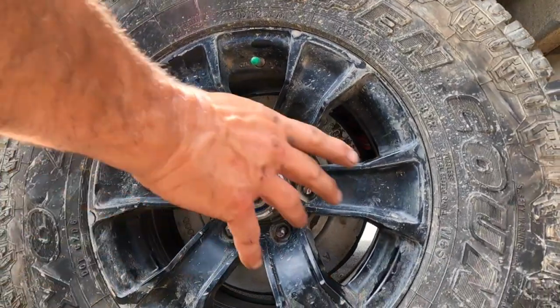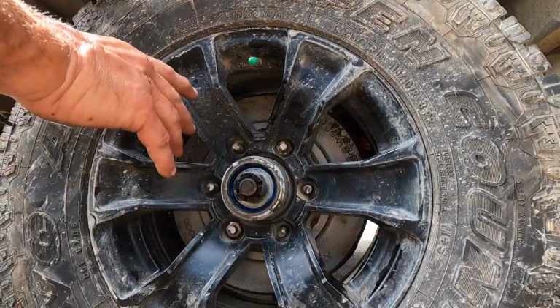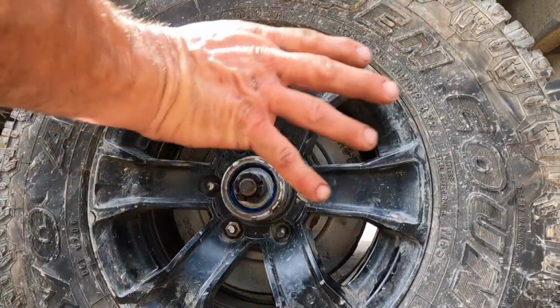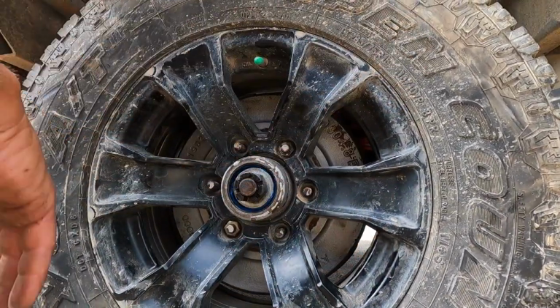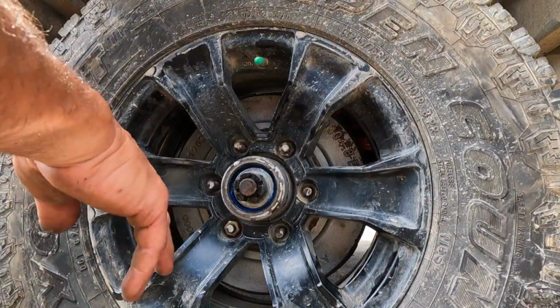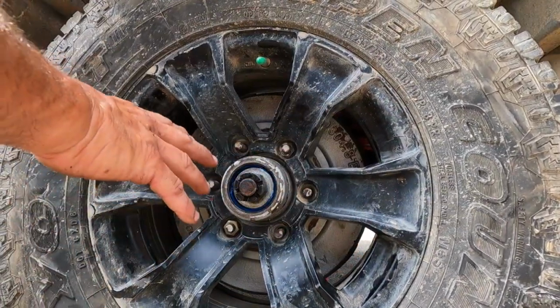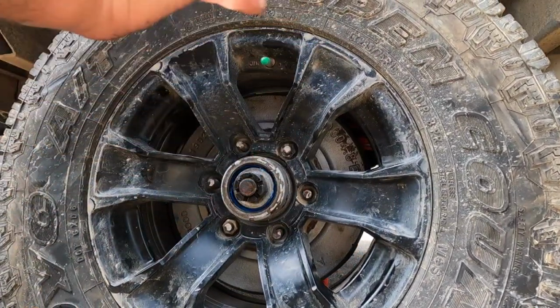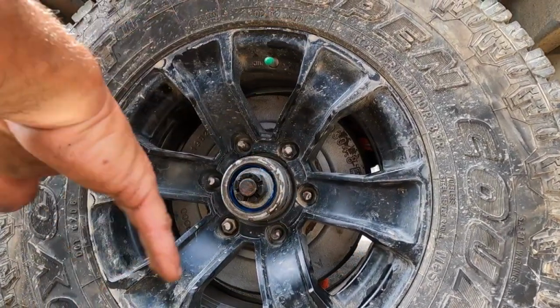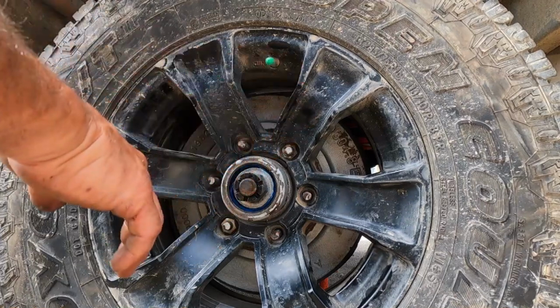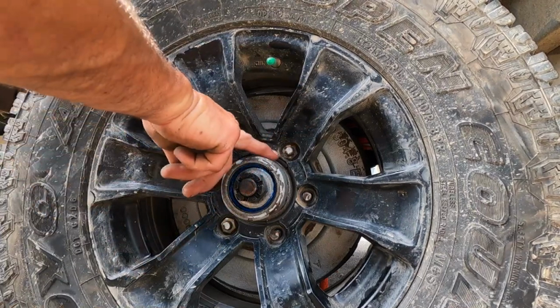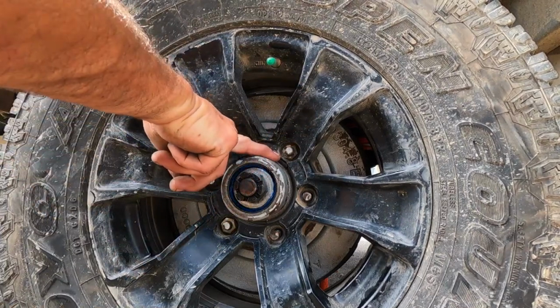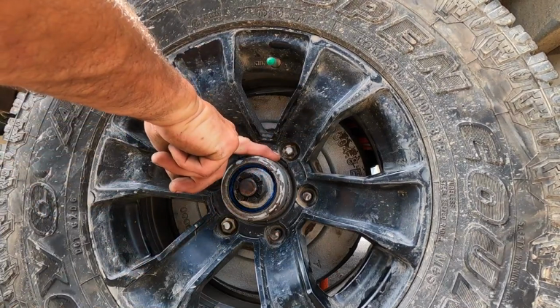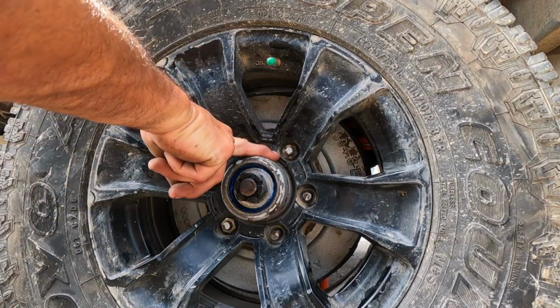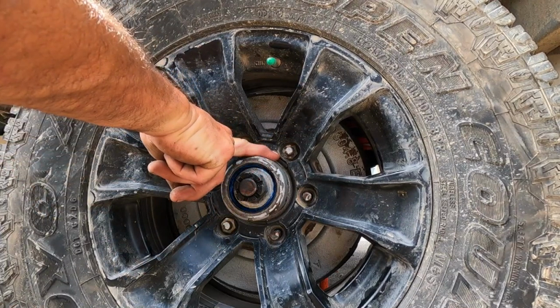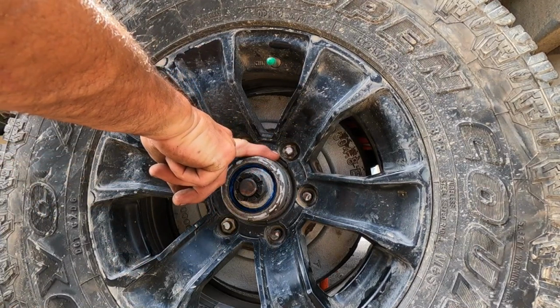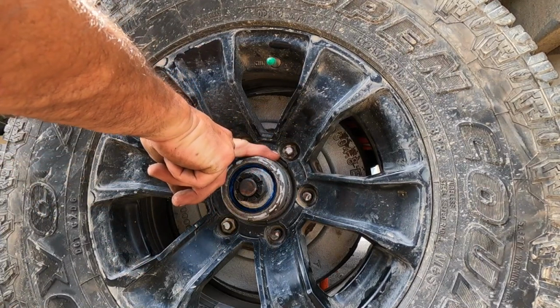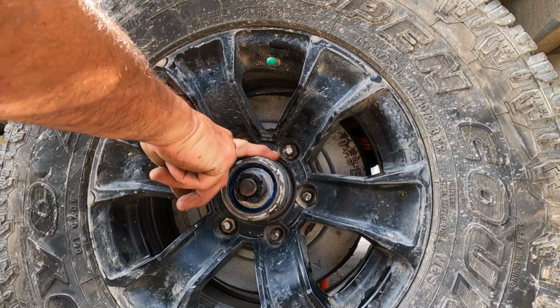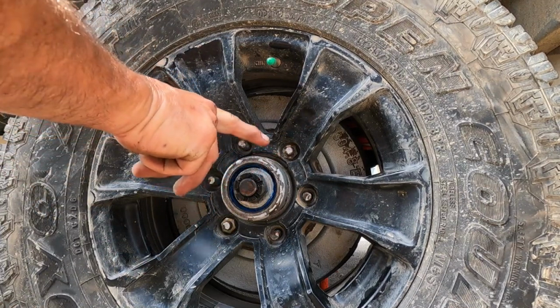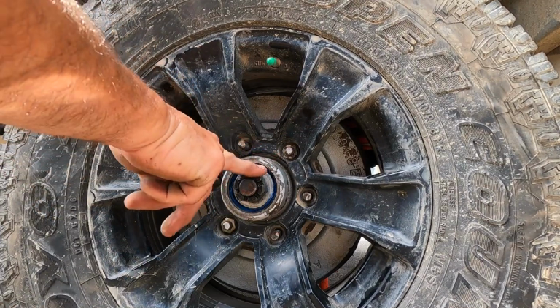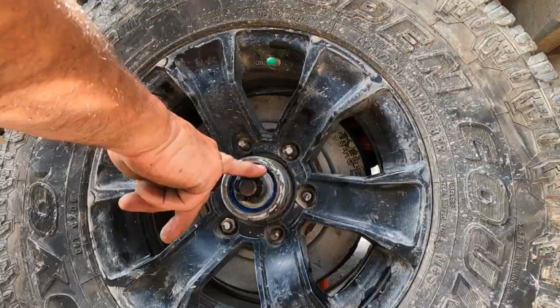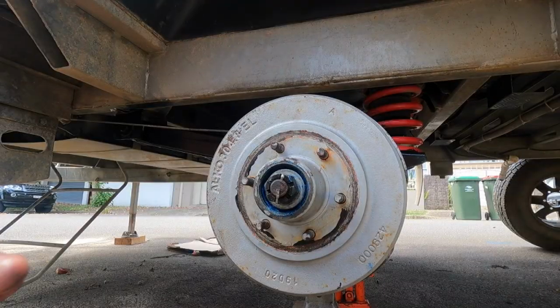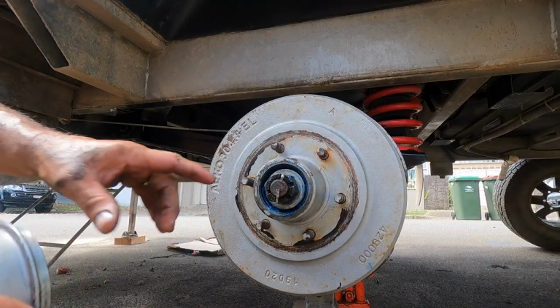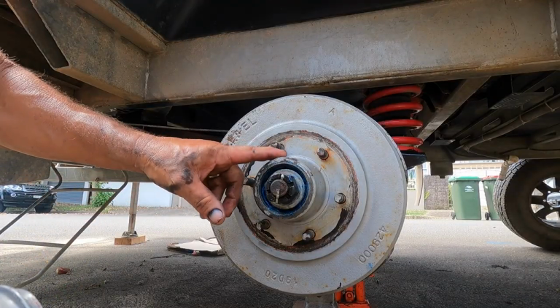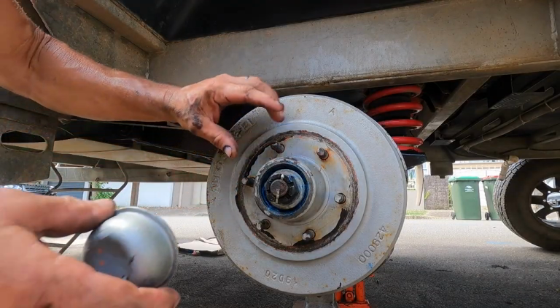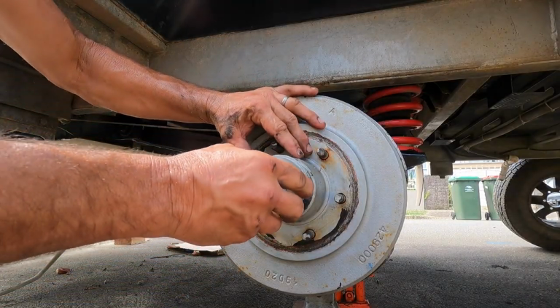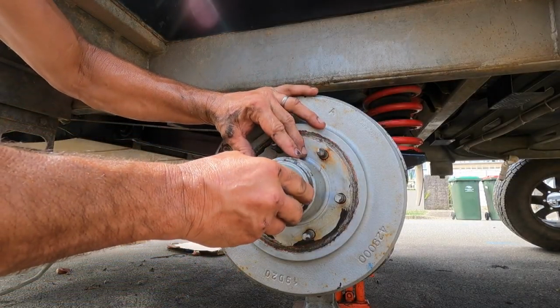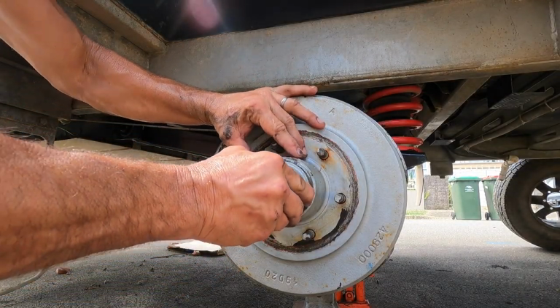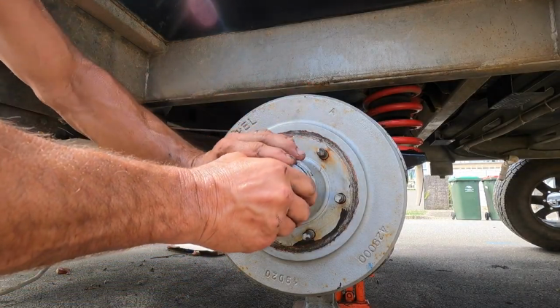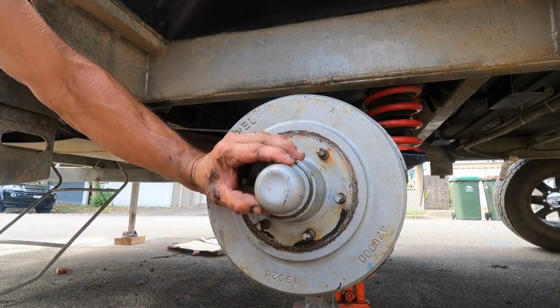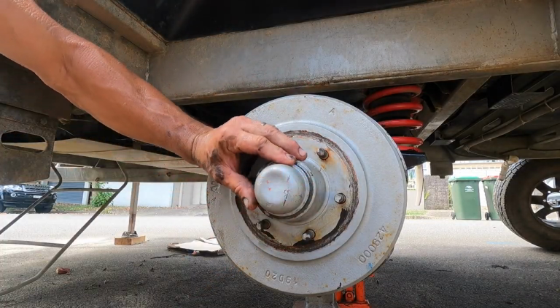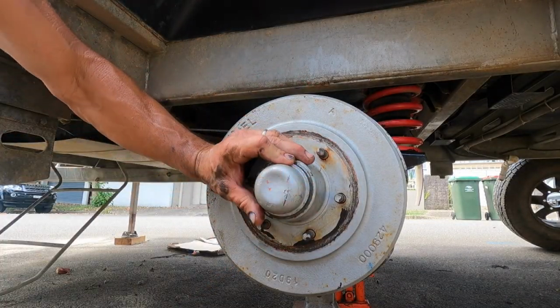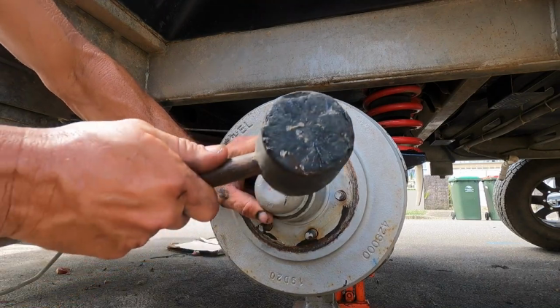A way to check when you're driving your van: when you stop for a break, just put your finger on the hub. If it's really, really hot, they're too tight. Now because we didn't change the hub, I don't think I'm going to use the new cover.